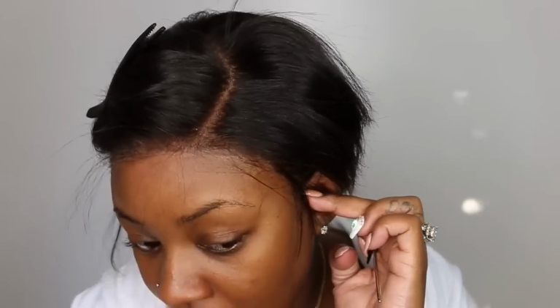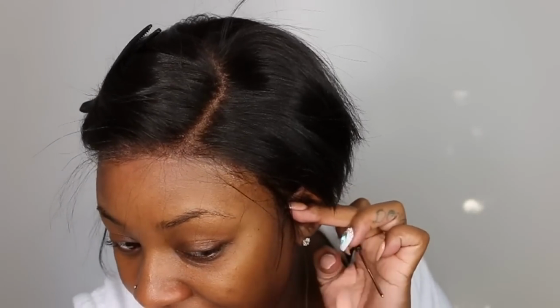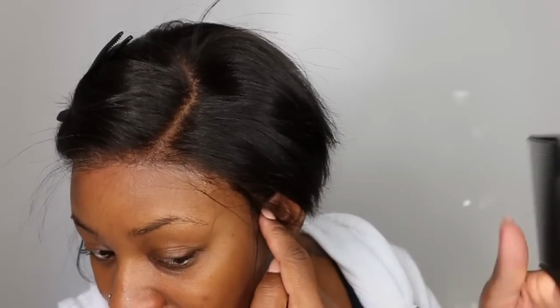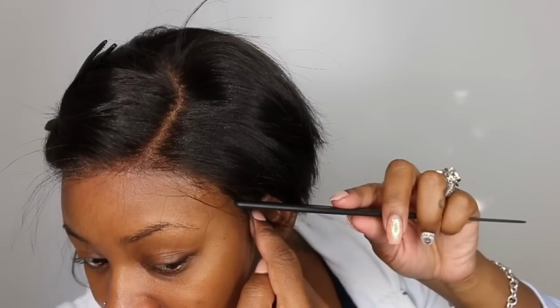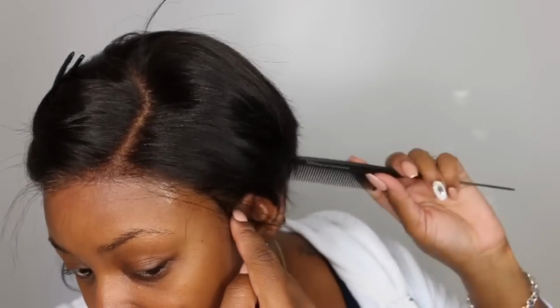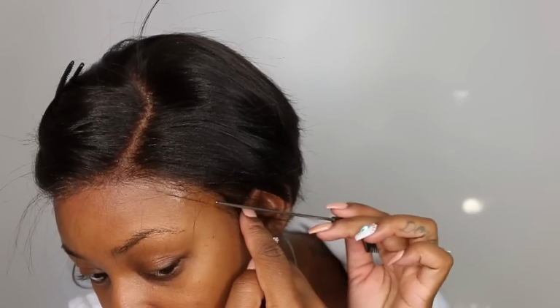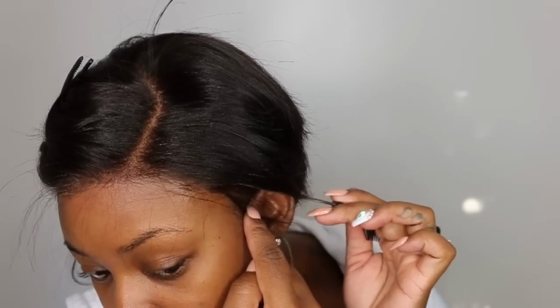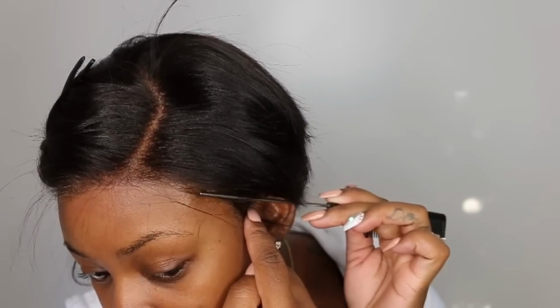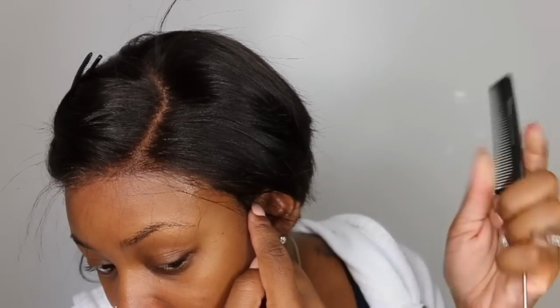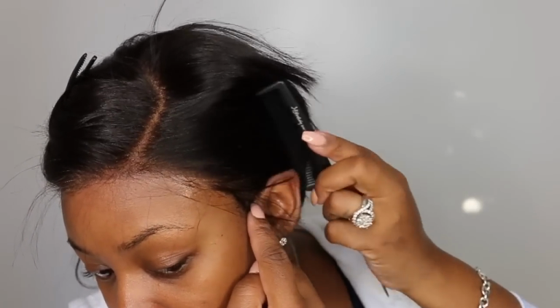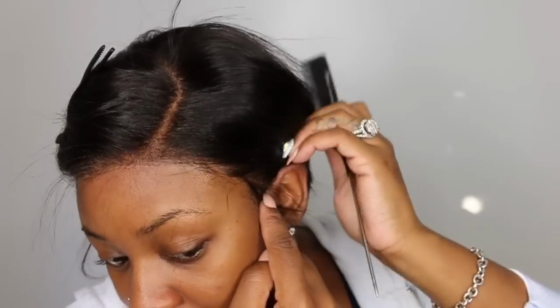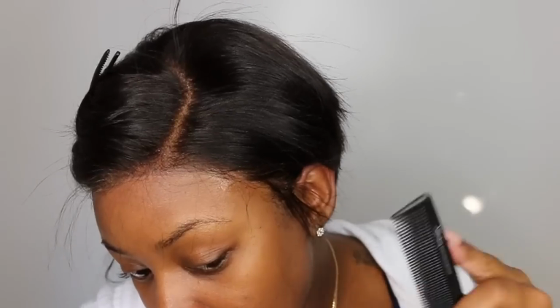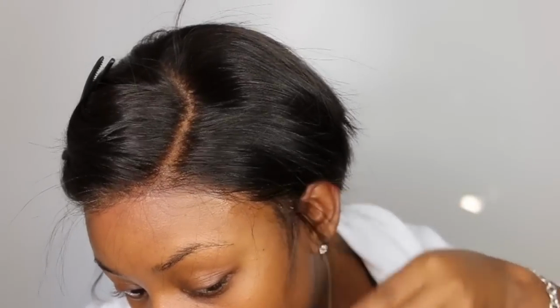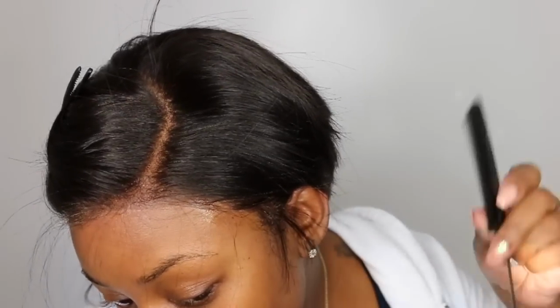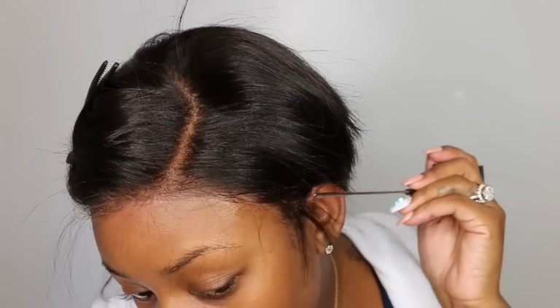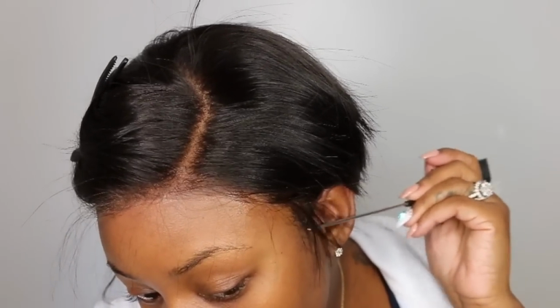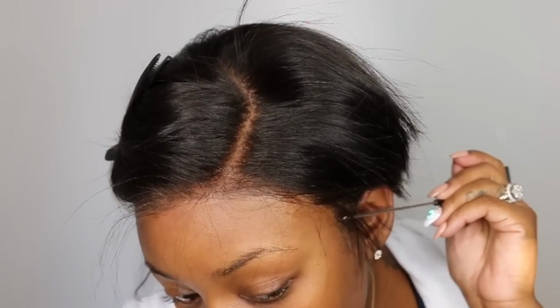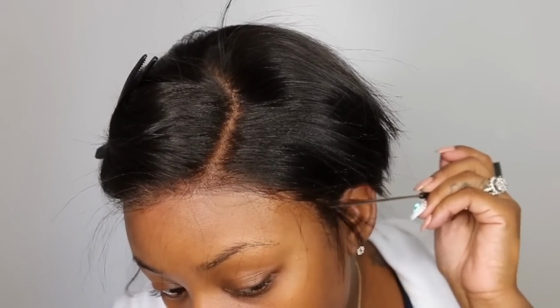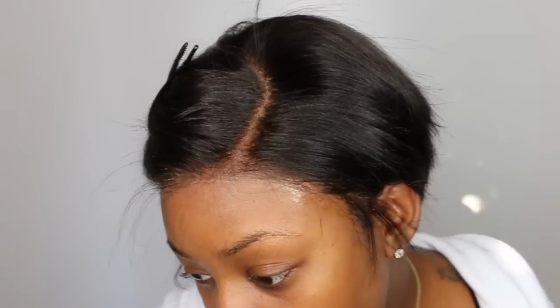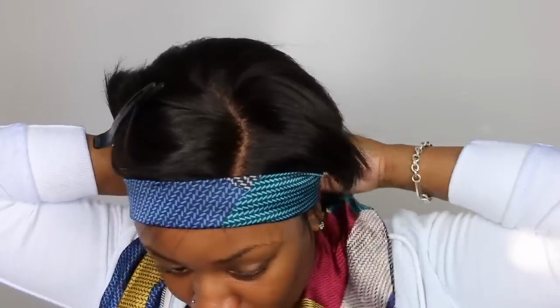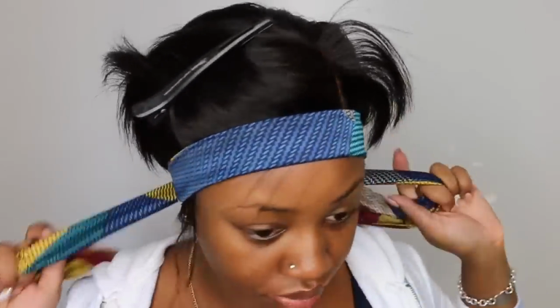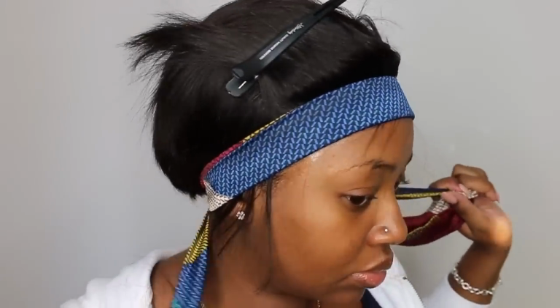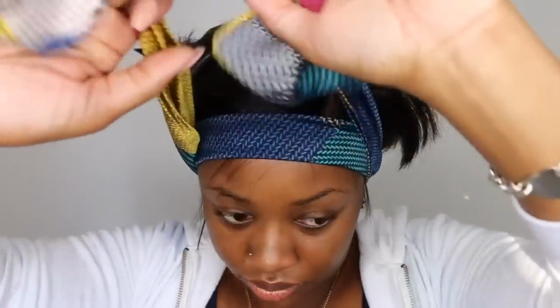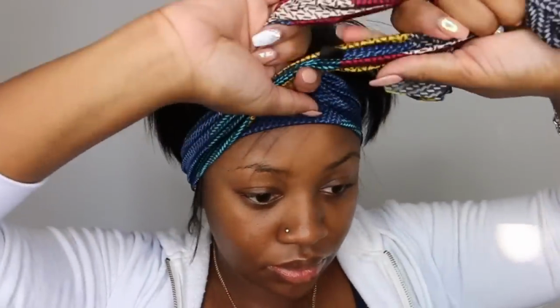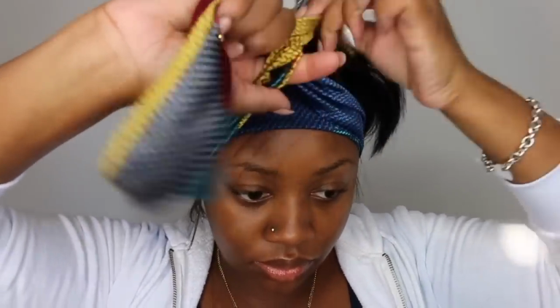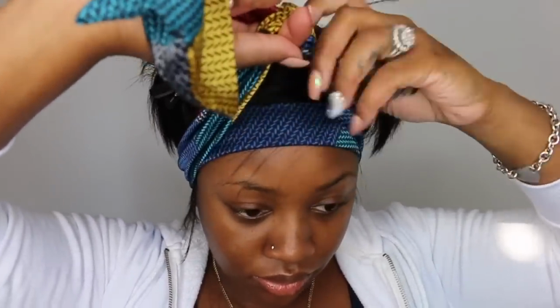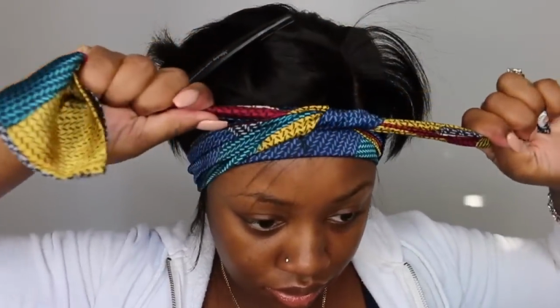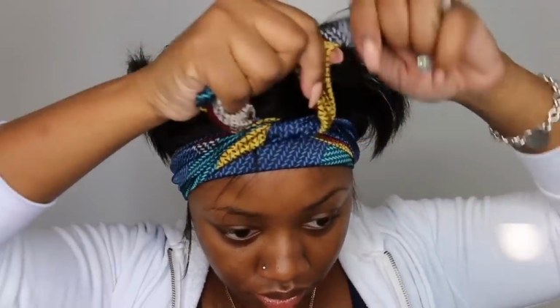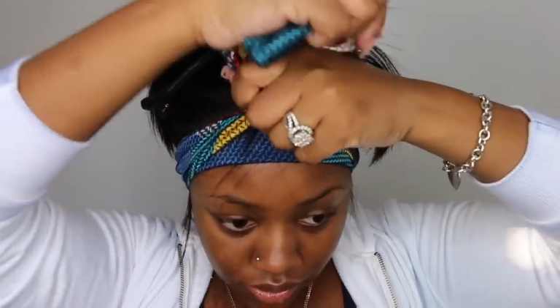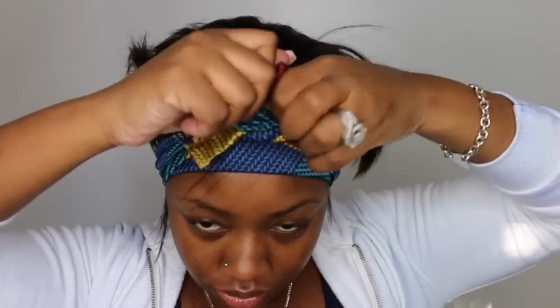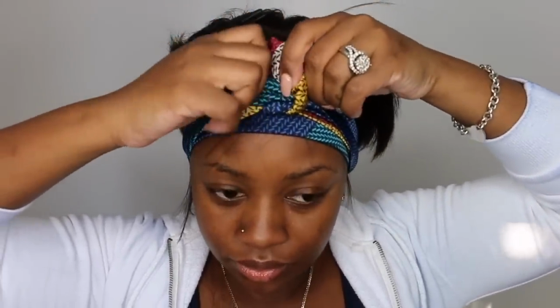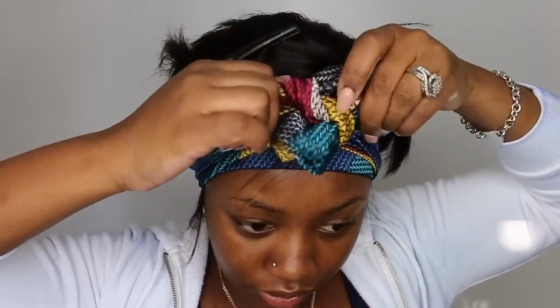You definitely want to take your time when it comes to applying your lace and installing your wig for a flawless finish. You don't want people to be like, 'ooh, she put her wig on herself.' You want people to be like, 'what salon, what stylist, who did your hair,' even though you've done it yourself.